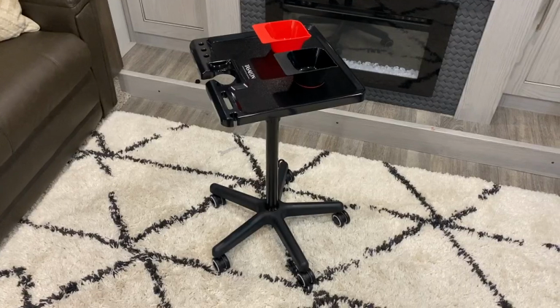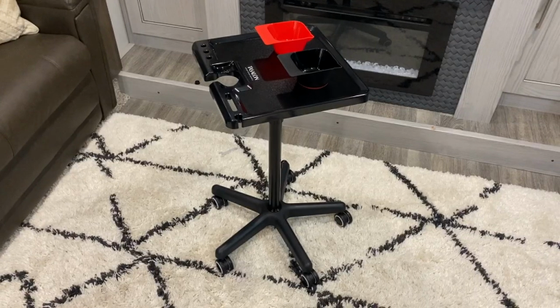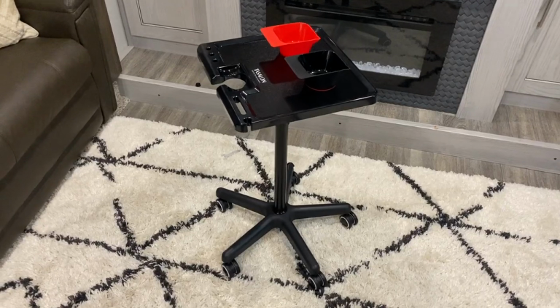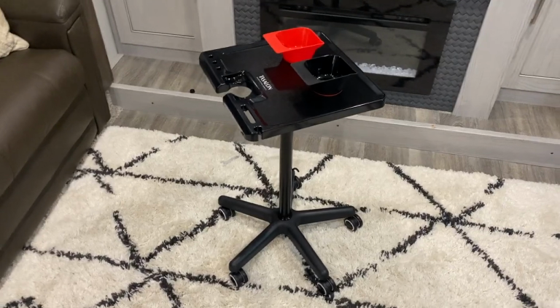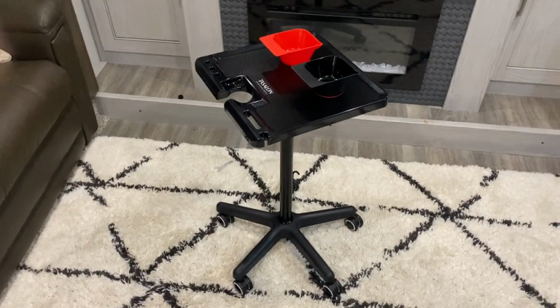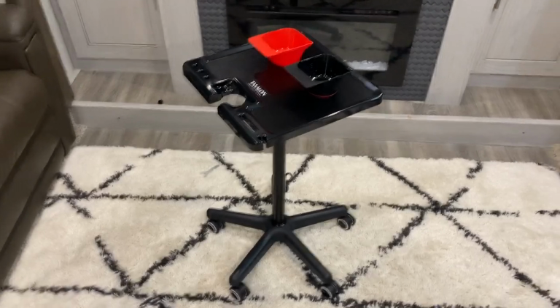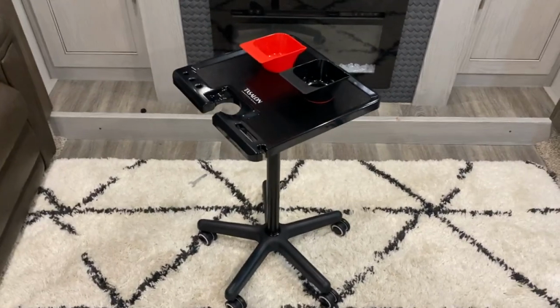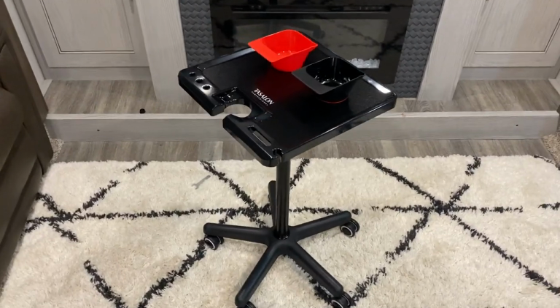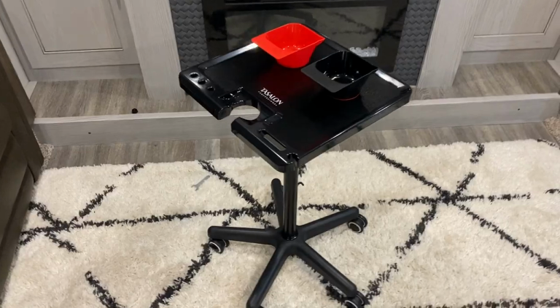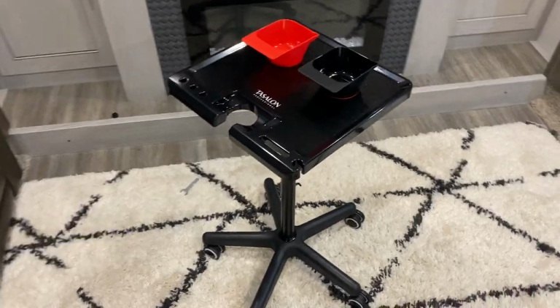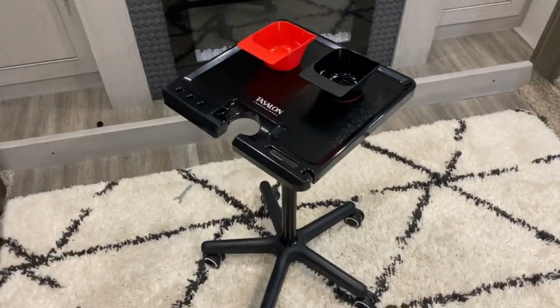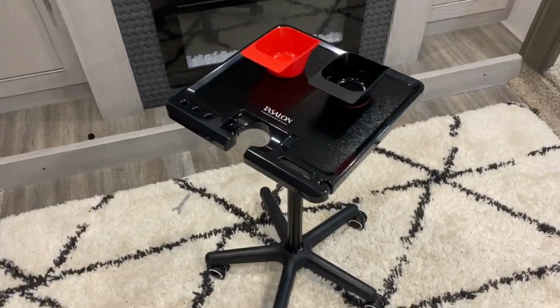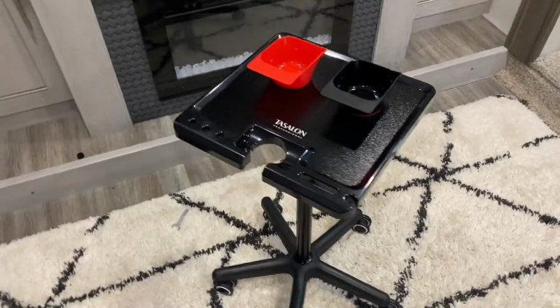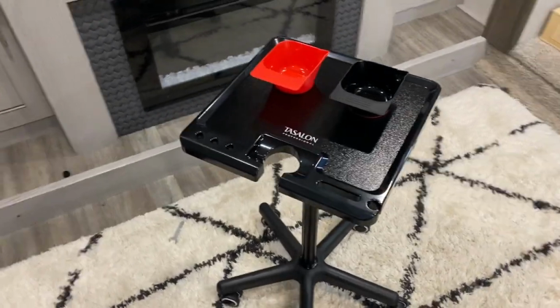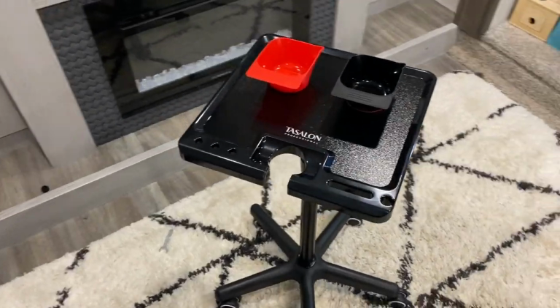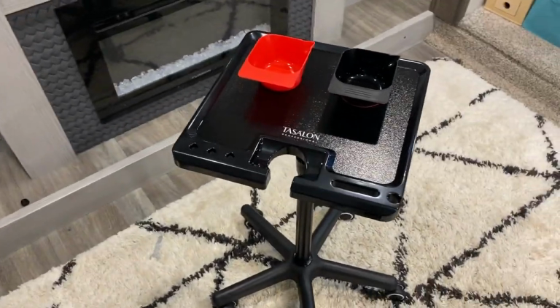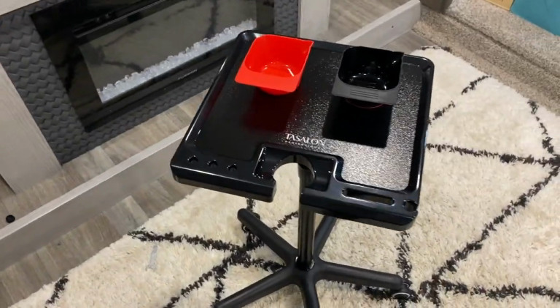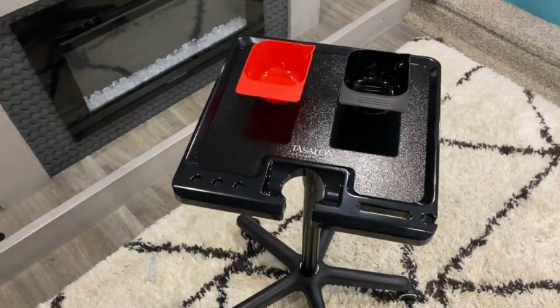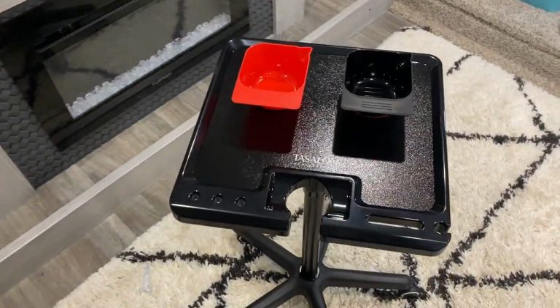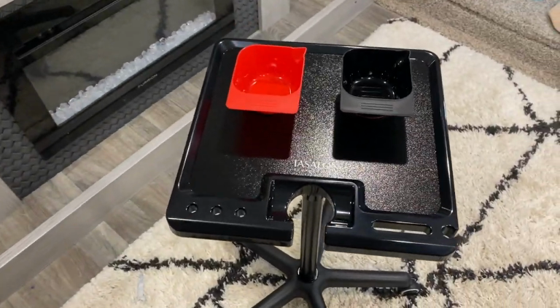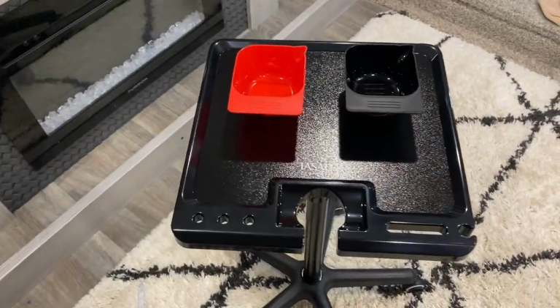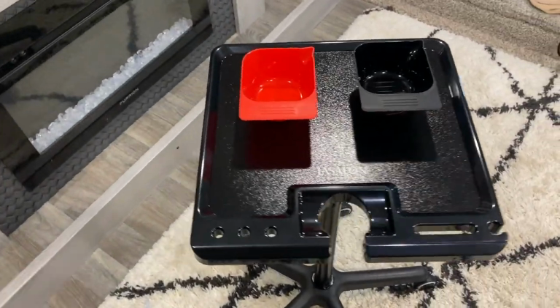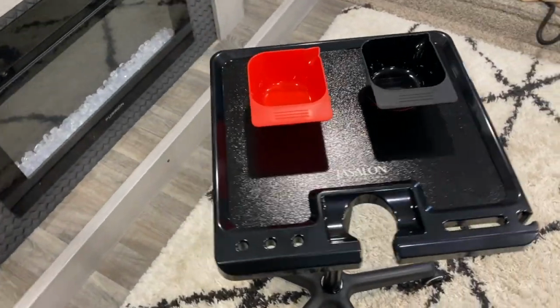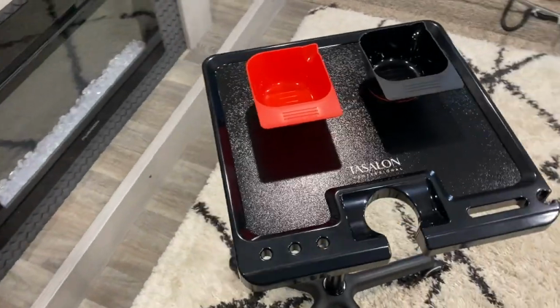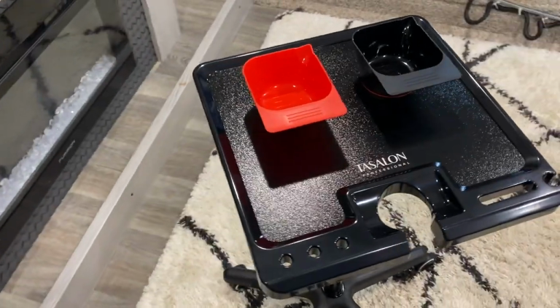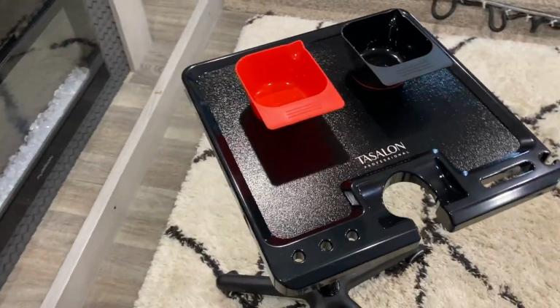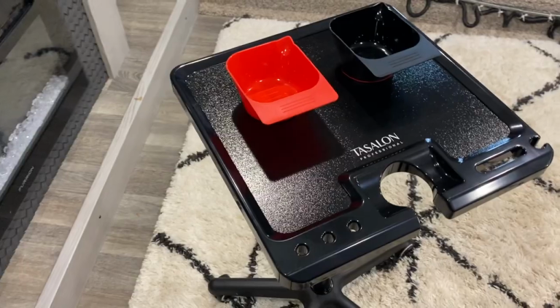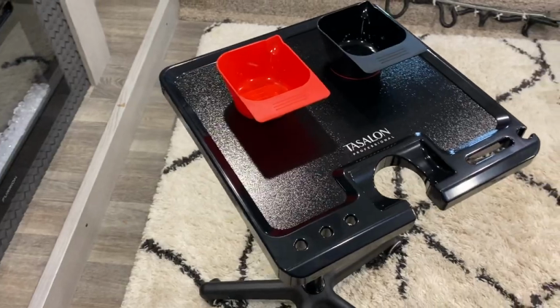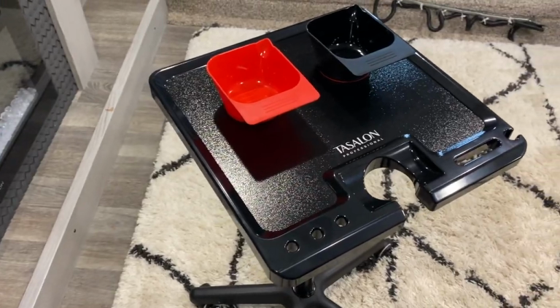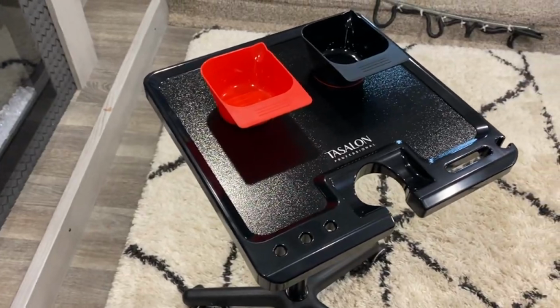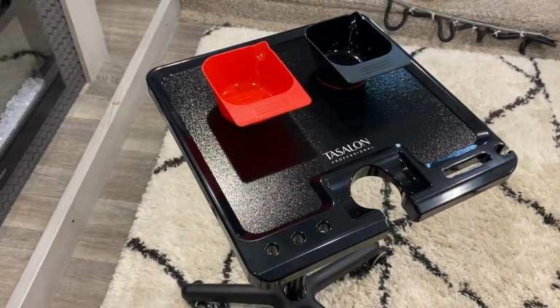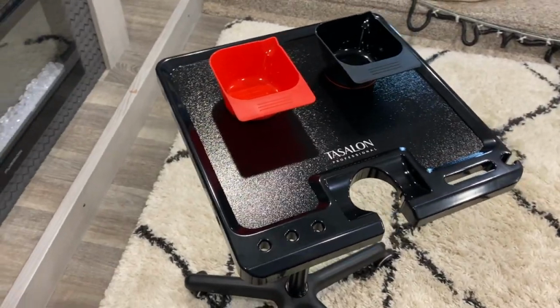All right guys, it is set up and we have a Tesla professional salon cart or tattoo cart, whichever you're choosing.